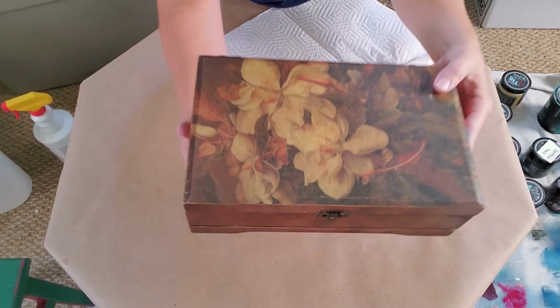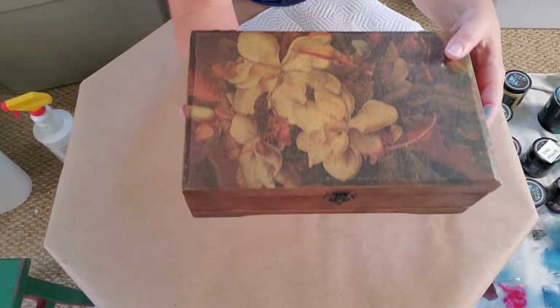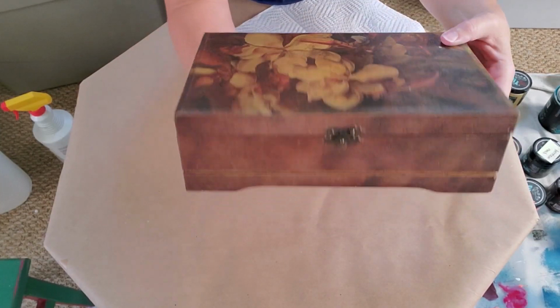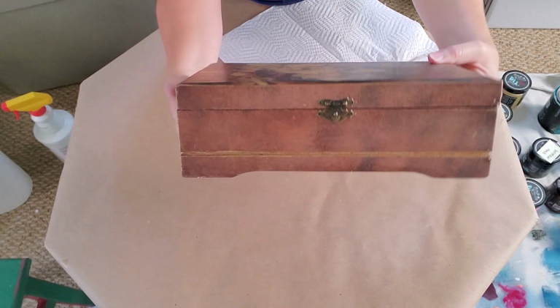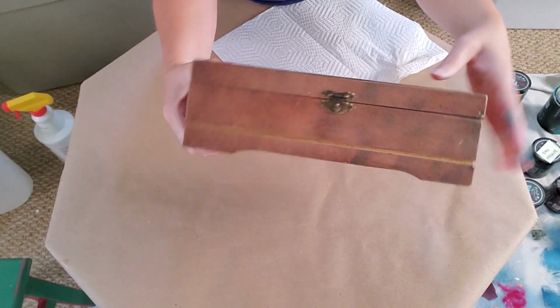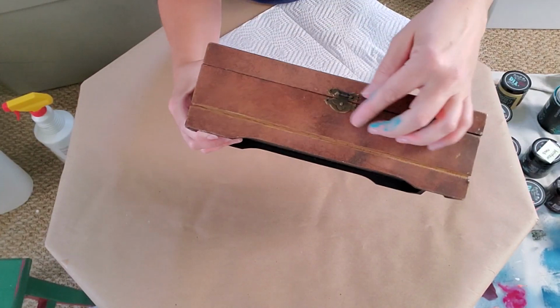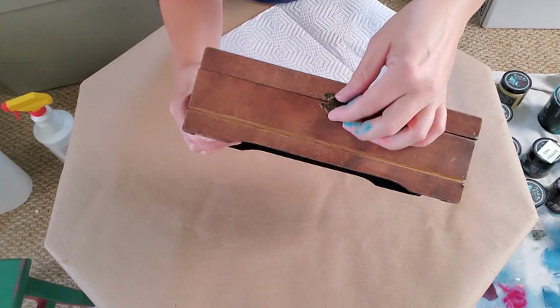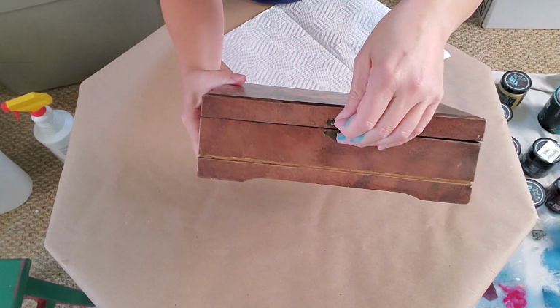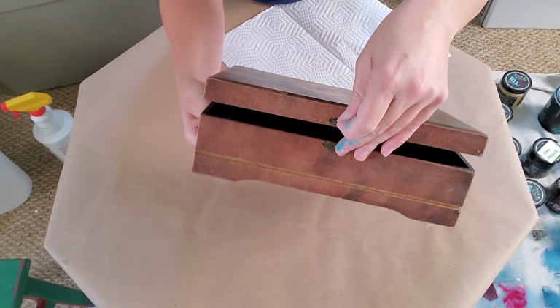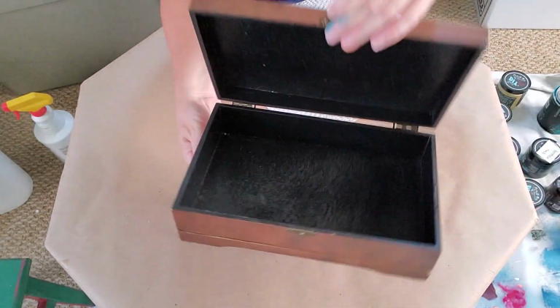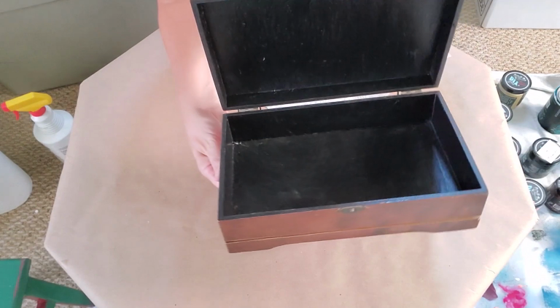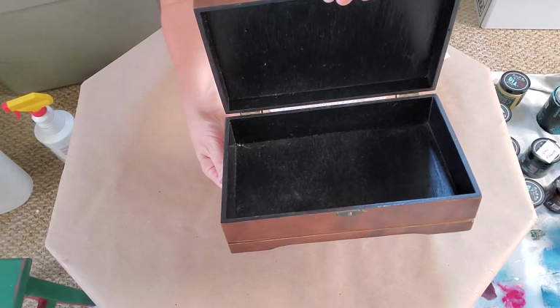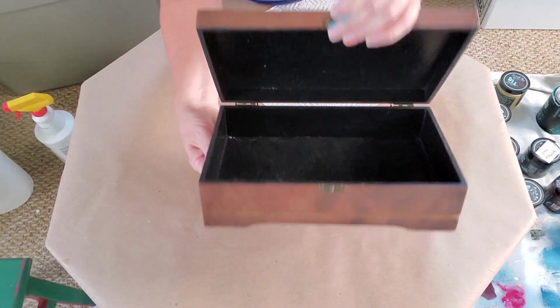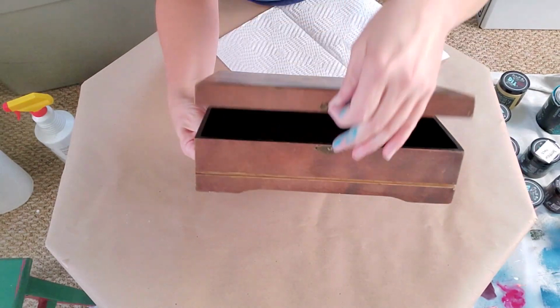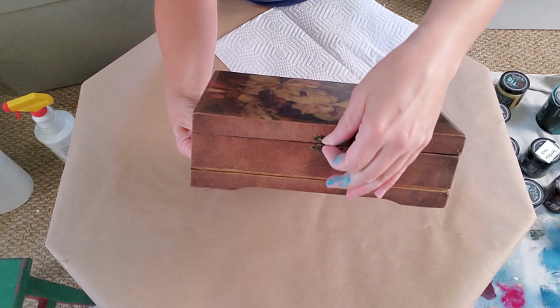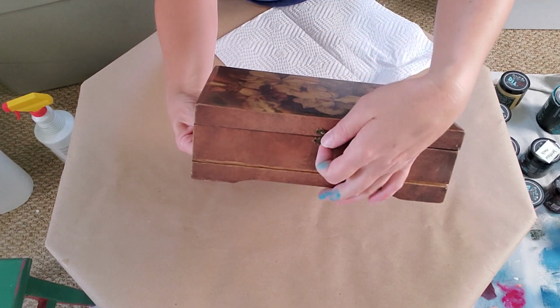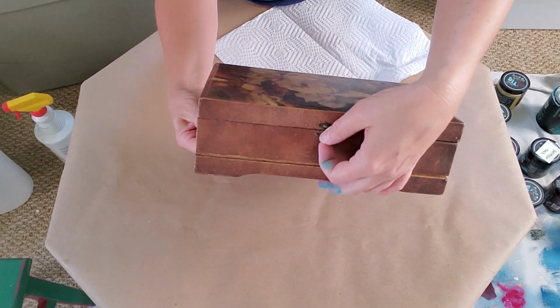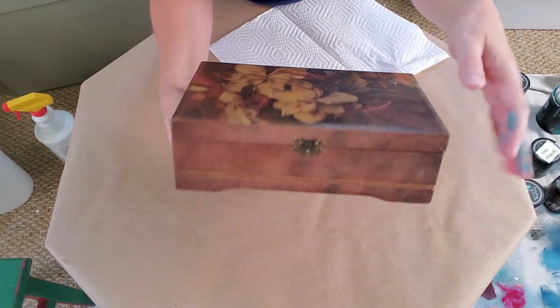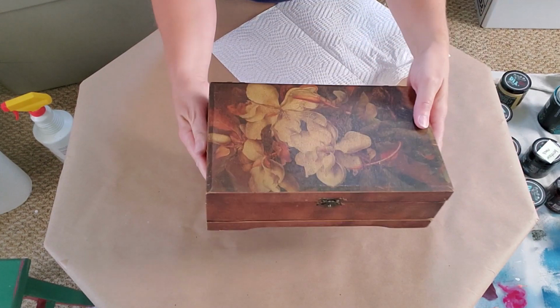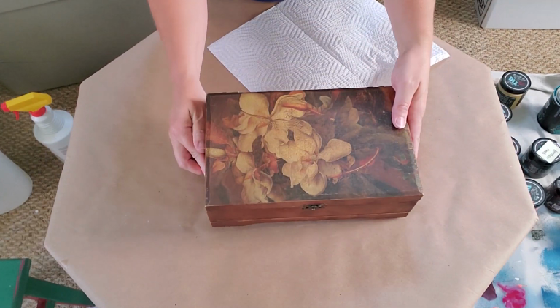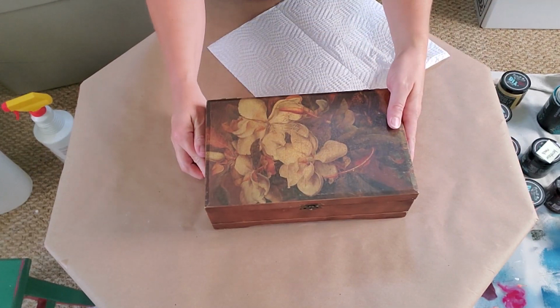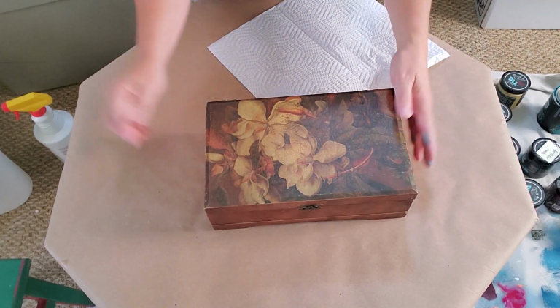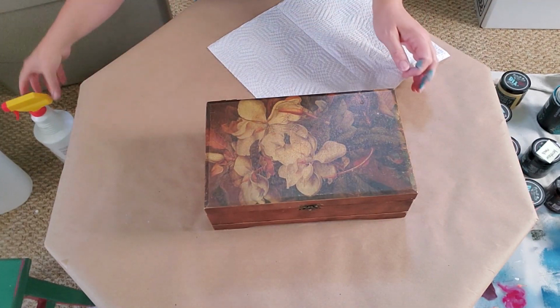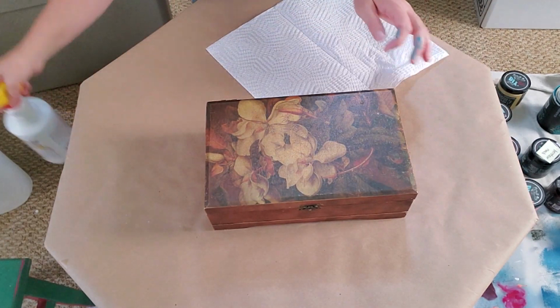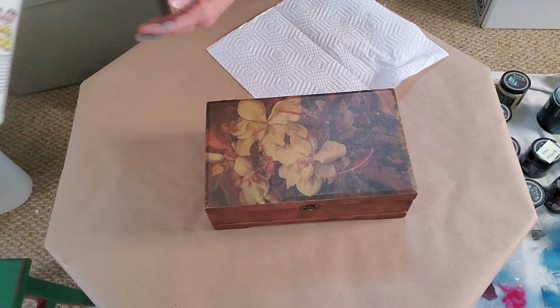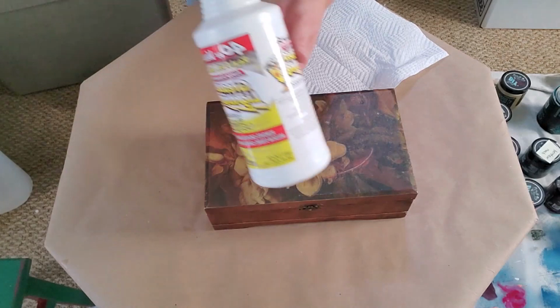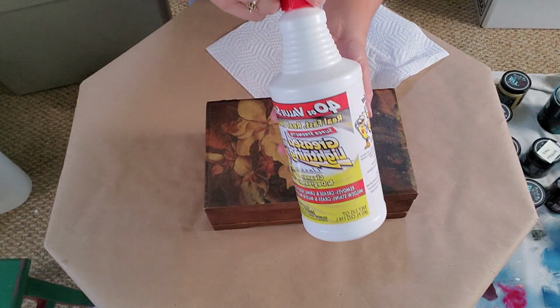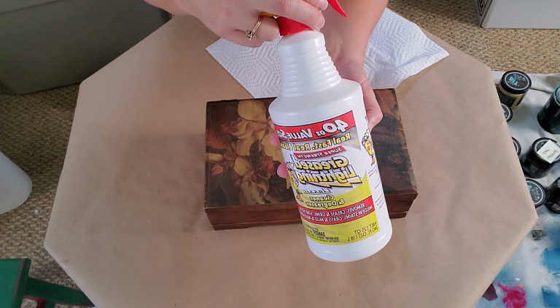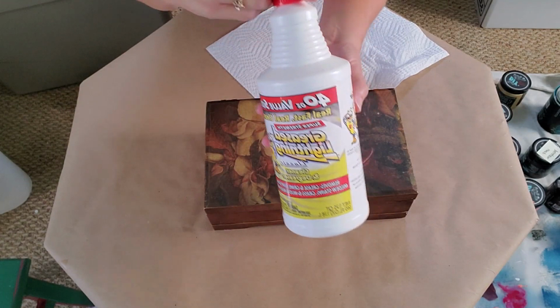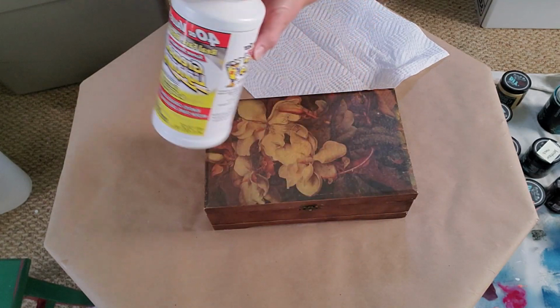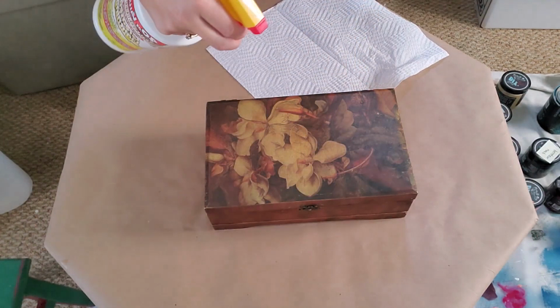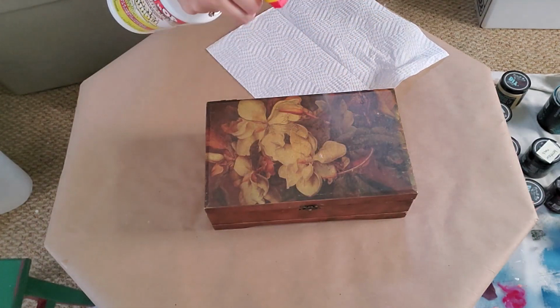I picked up this cute box to decoupage at the thrift store — I think it was $3. I'm going to clean the surface using a degreaser so that it's ready for the paint.